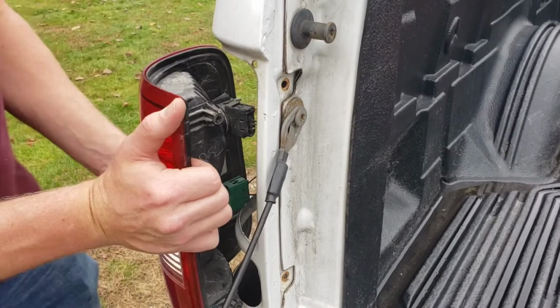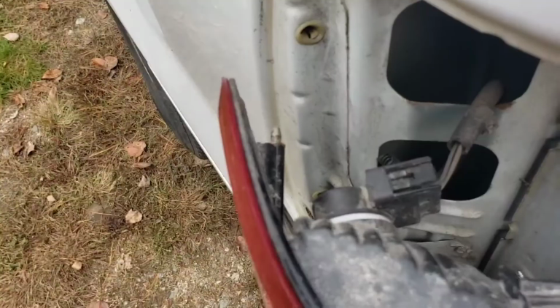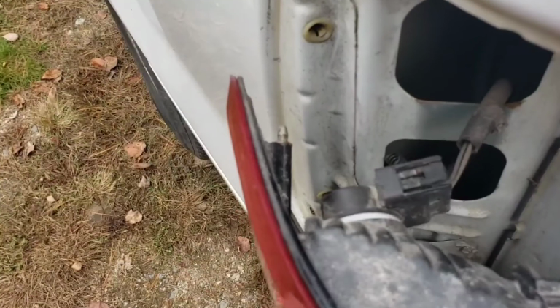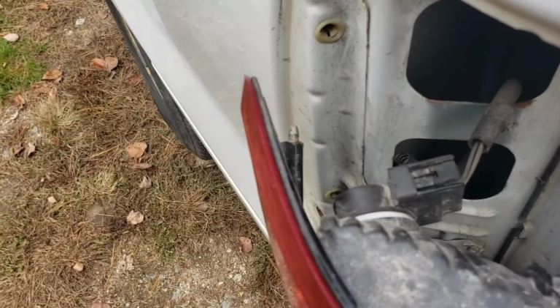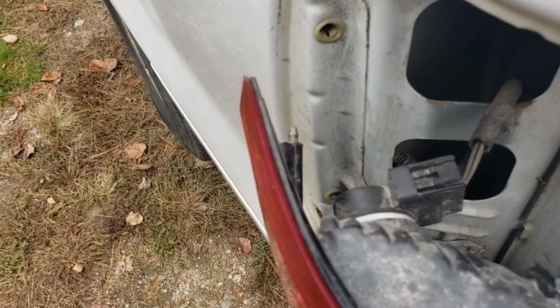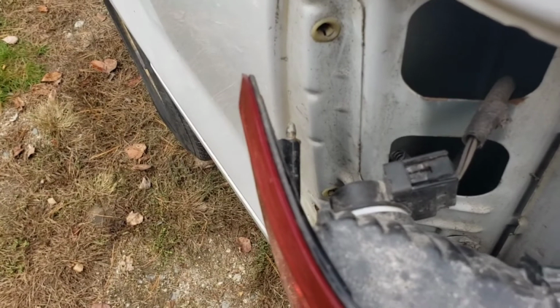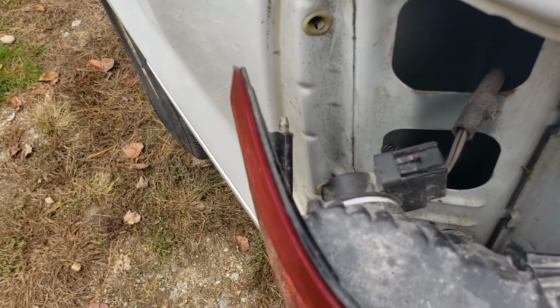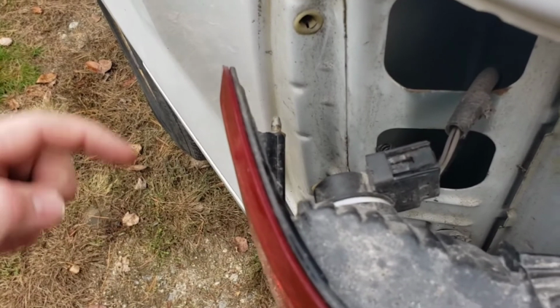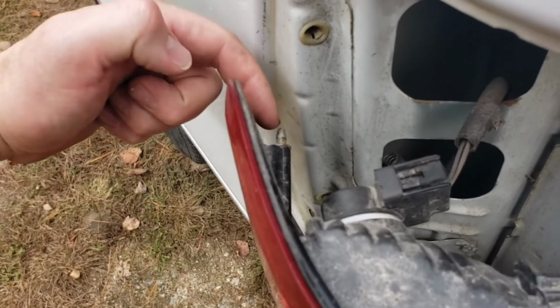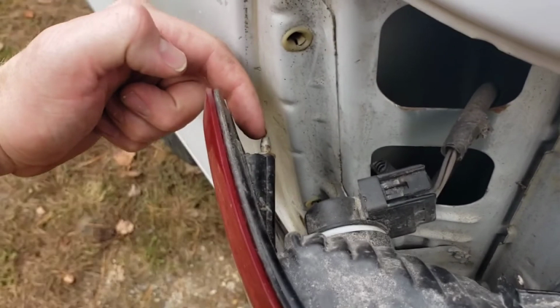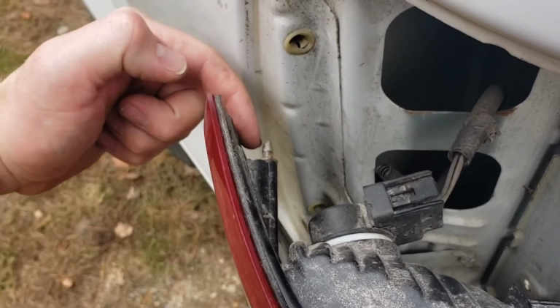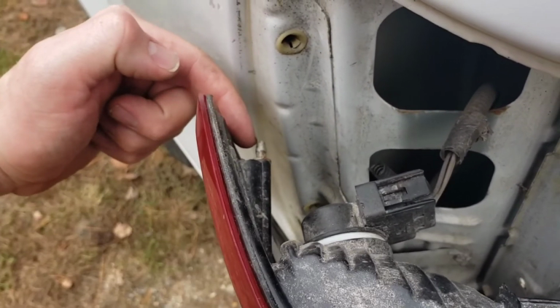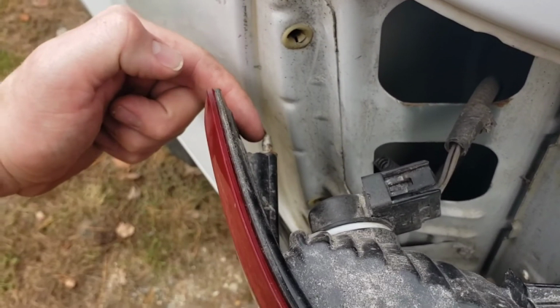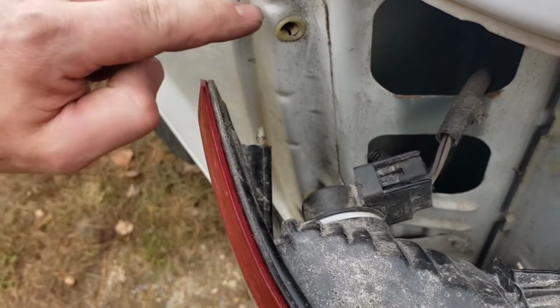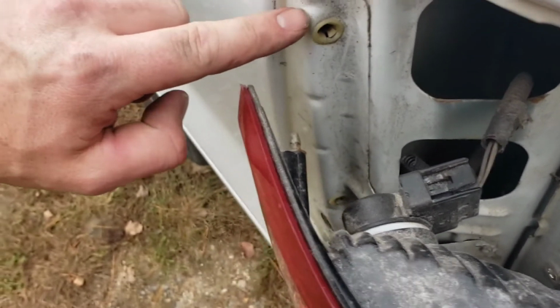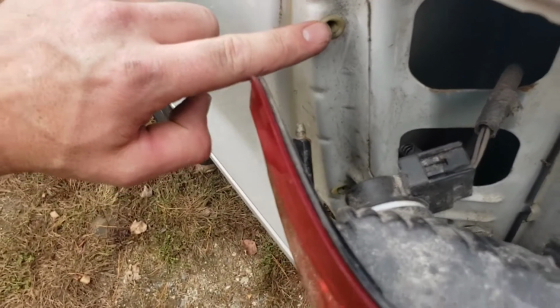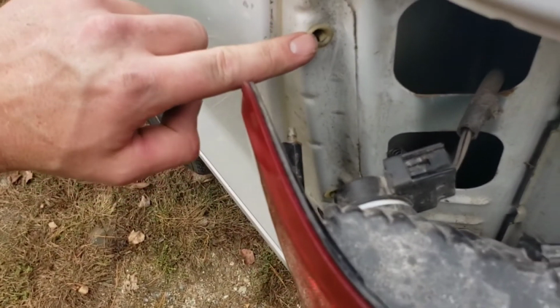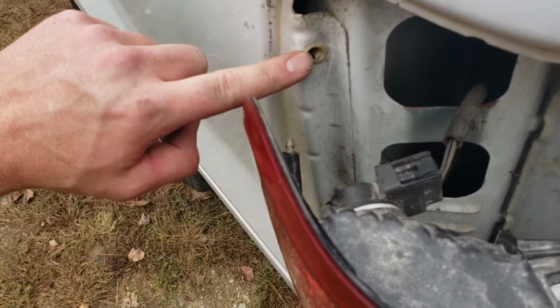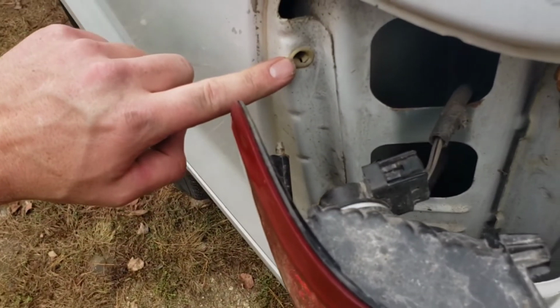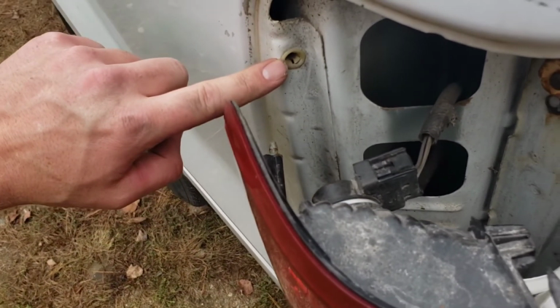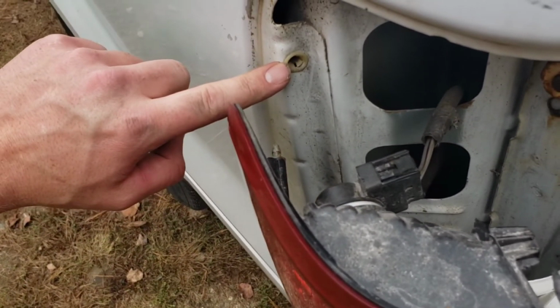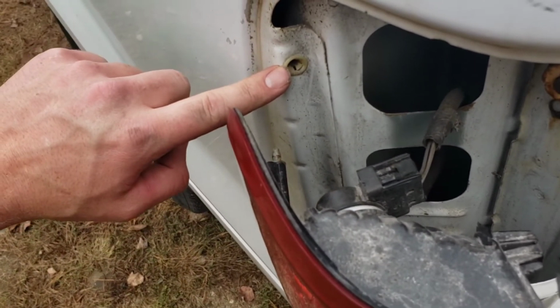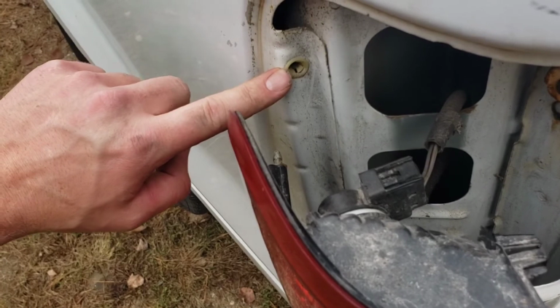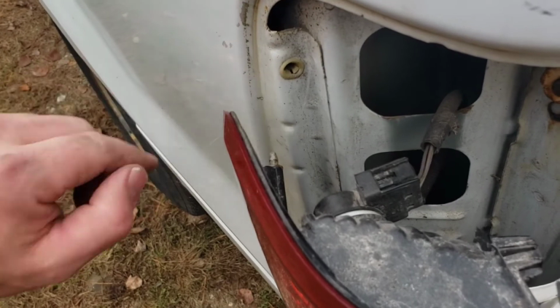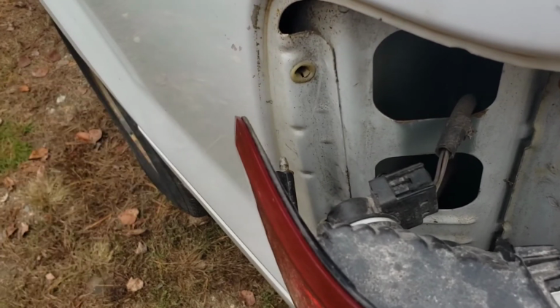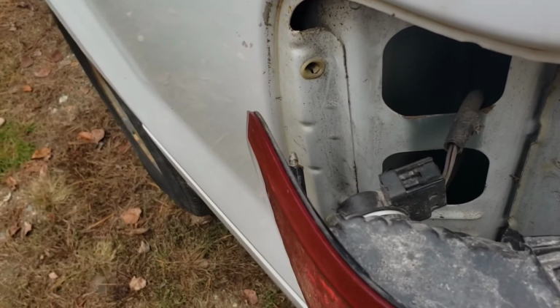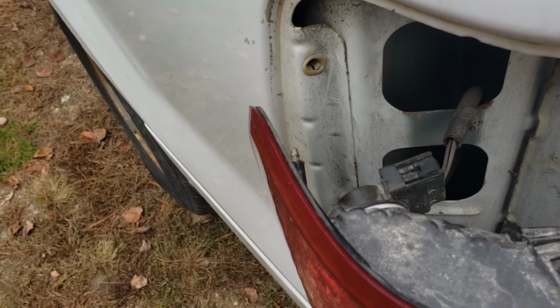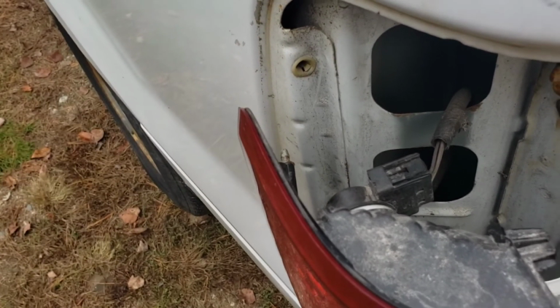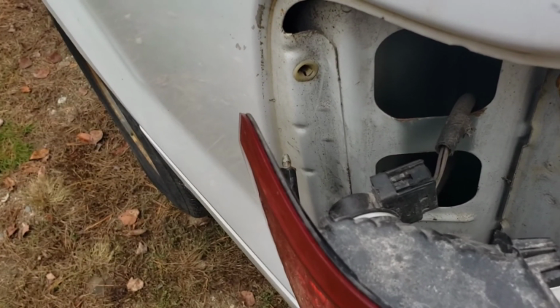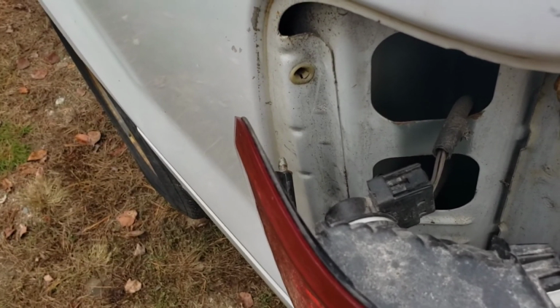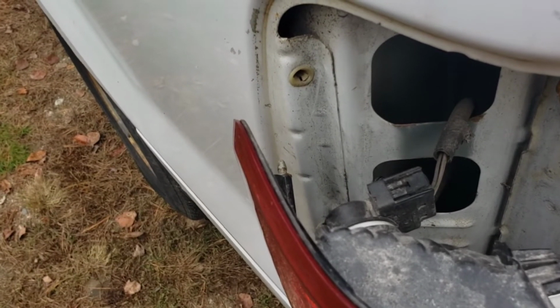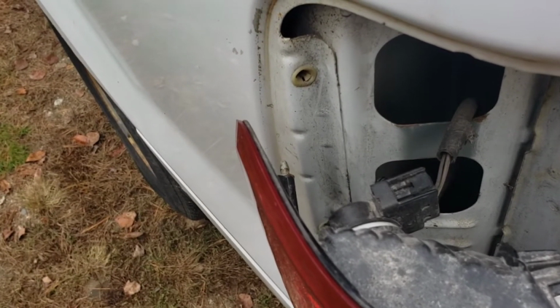When we go to reinstall our tail light, you've got these little nipples here and they go into these little spots — that's how you line the tail light up right. Then just push it into place.